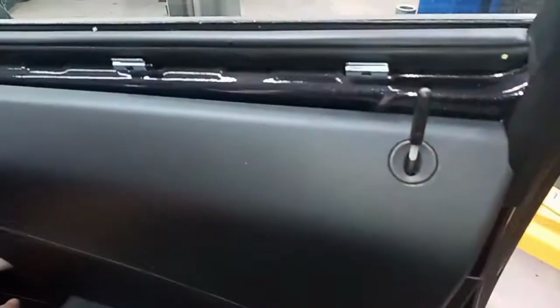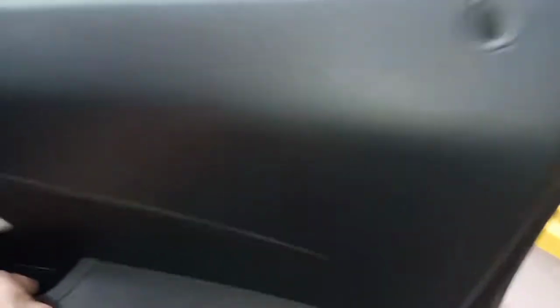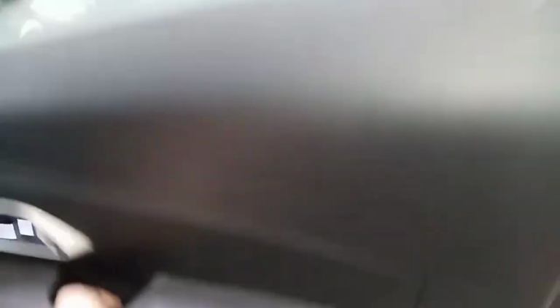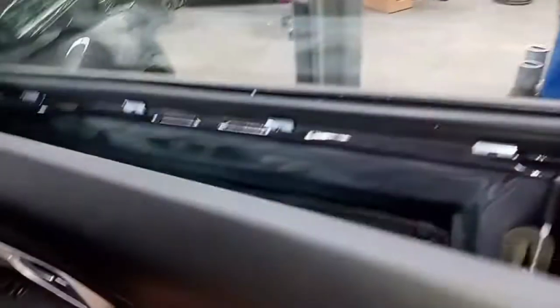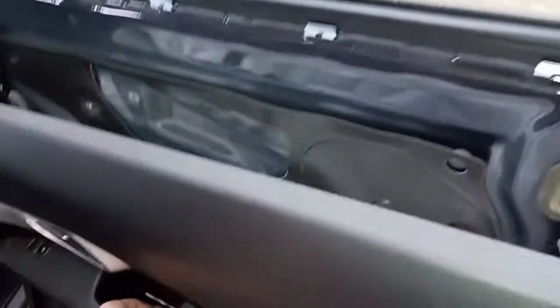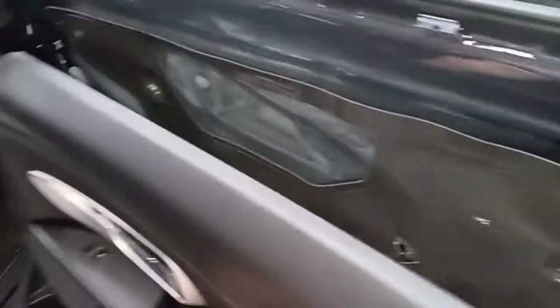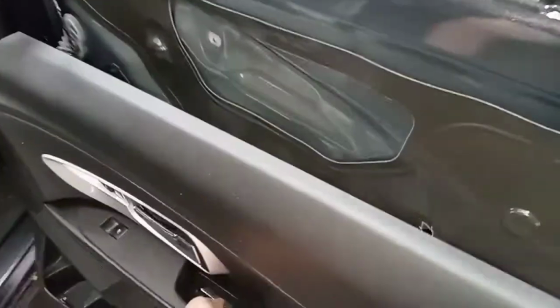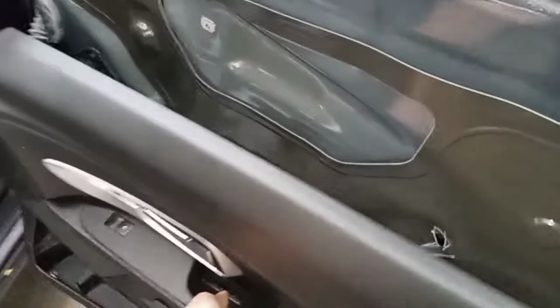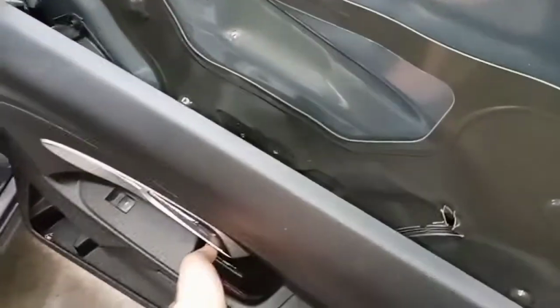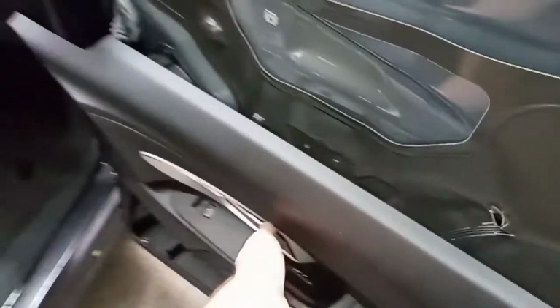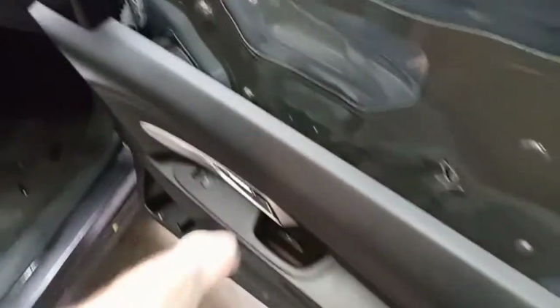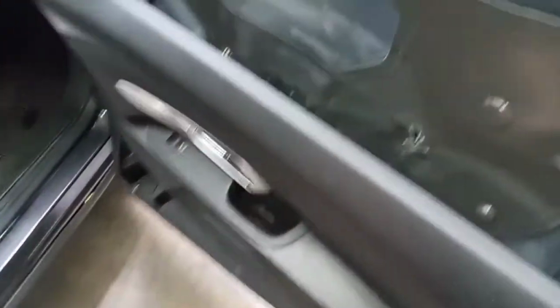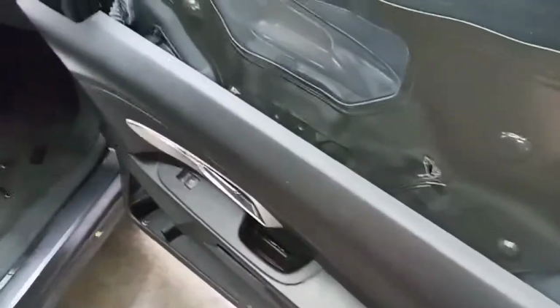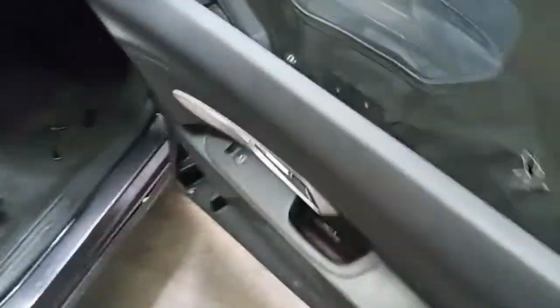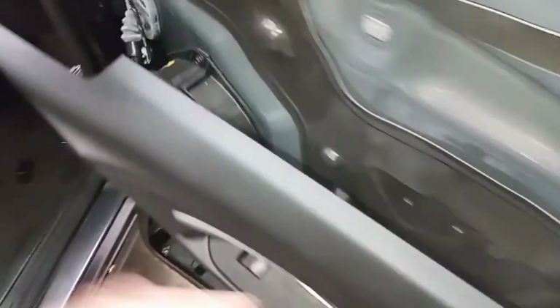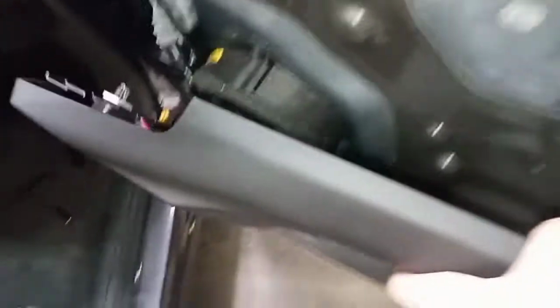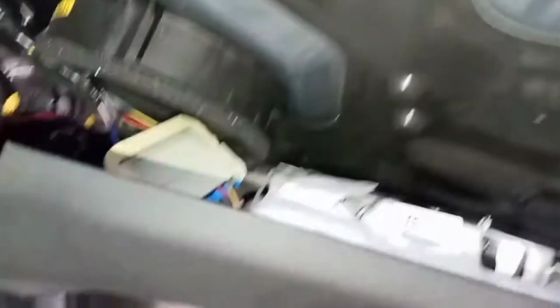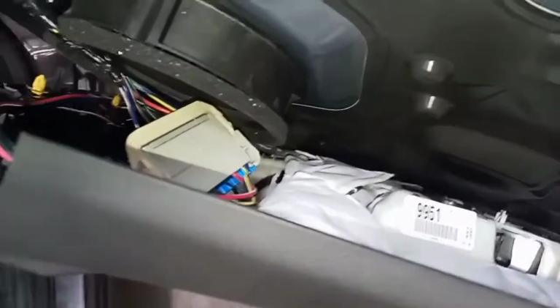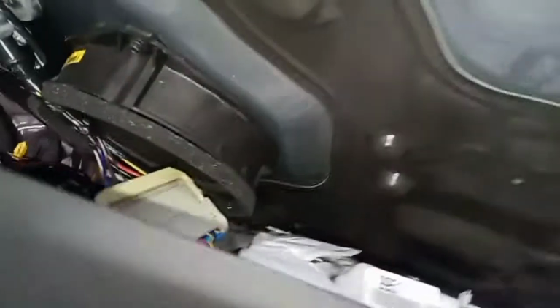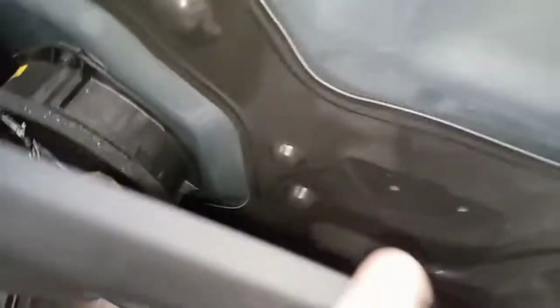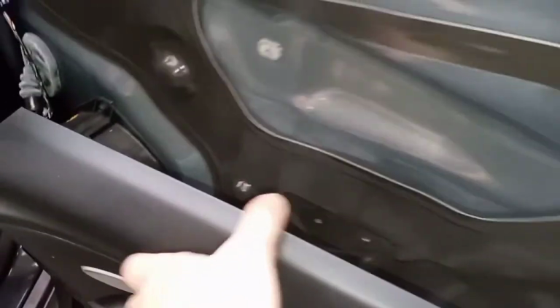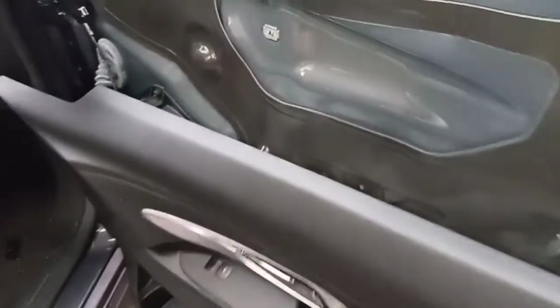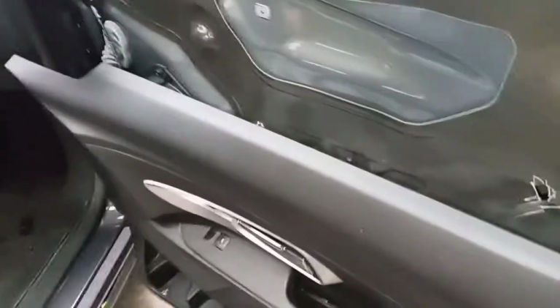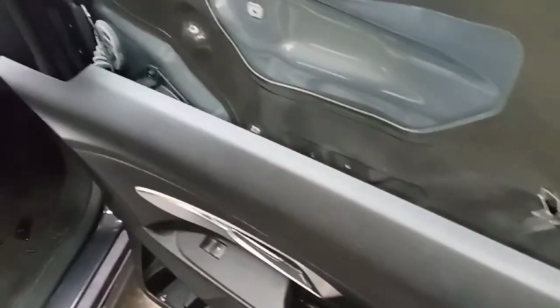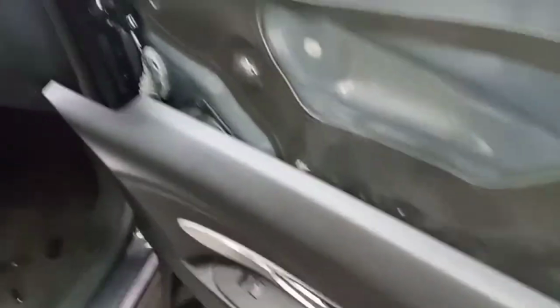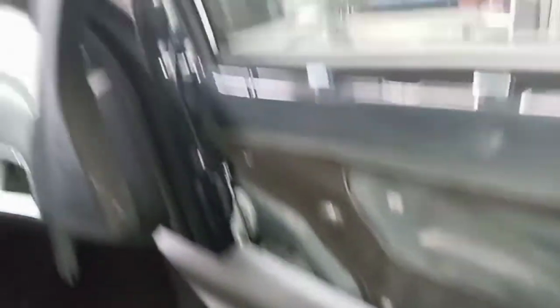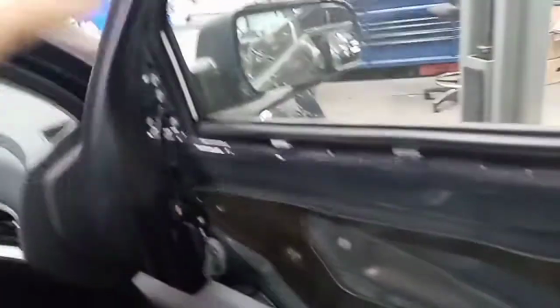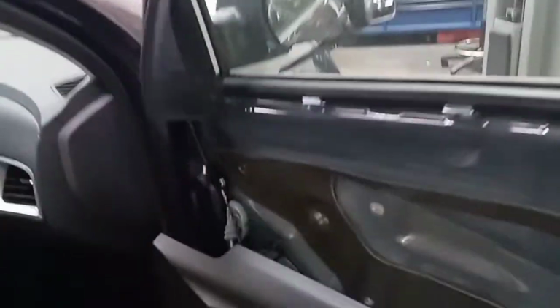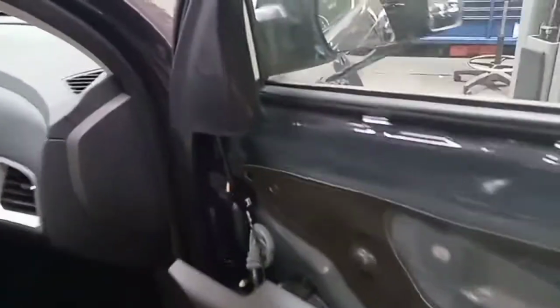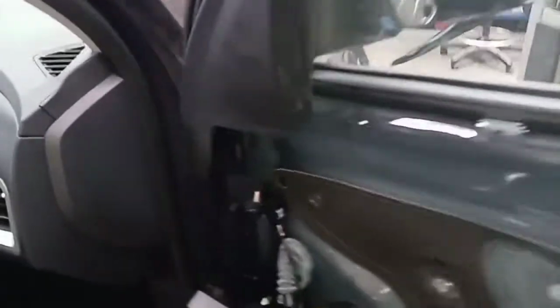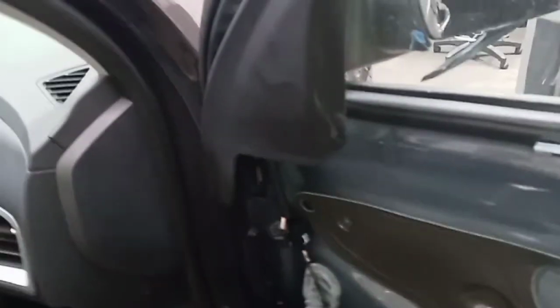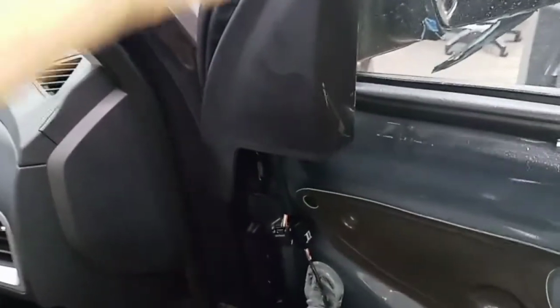What you do is go around and wiggle it and pull out, and then all the clips will pop out. You lift this up over the lock and then kind of just let it hang a little bit. You don't want to put any weight on it because there's wire harnesses and stuff.